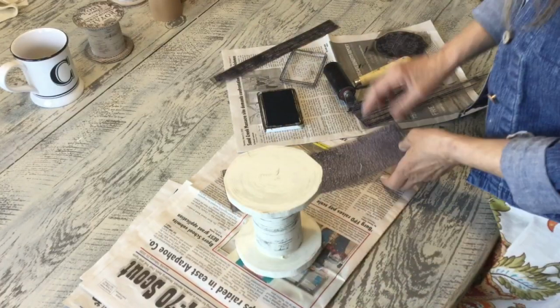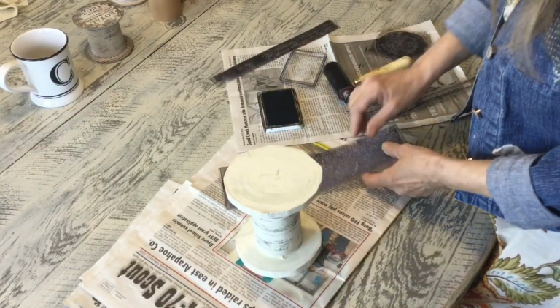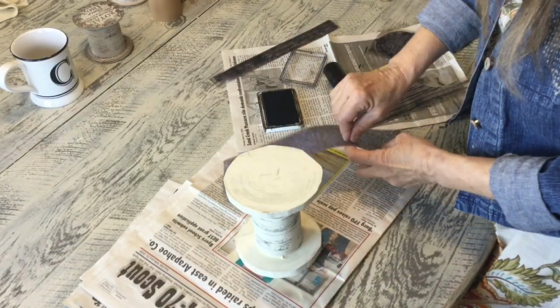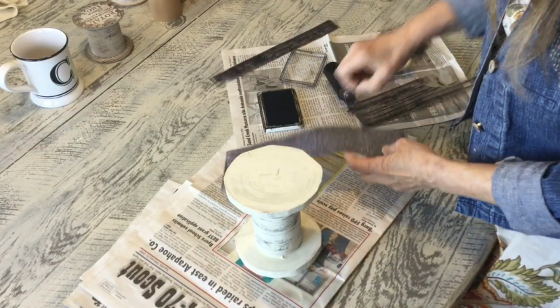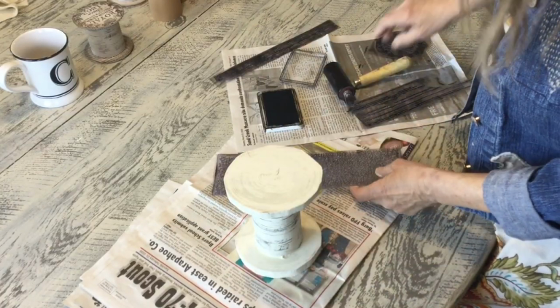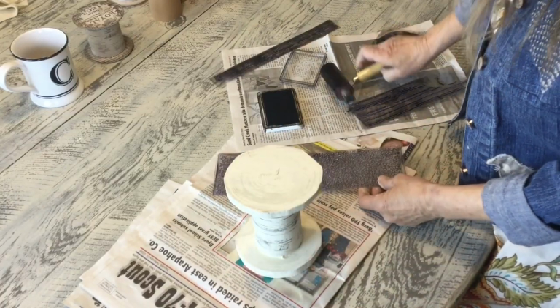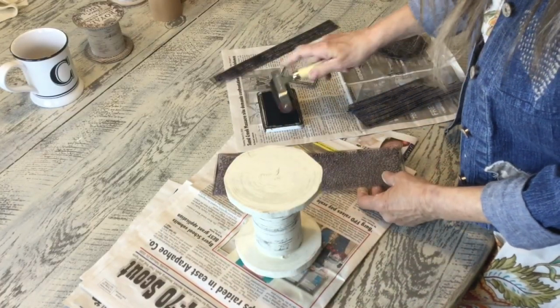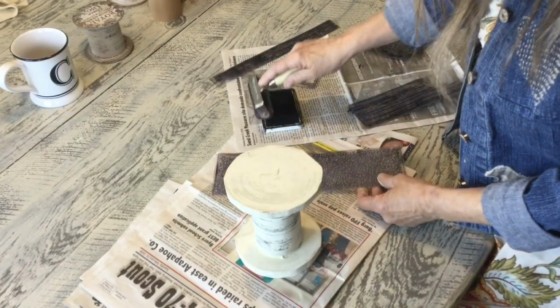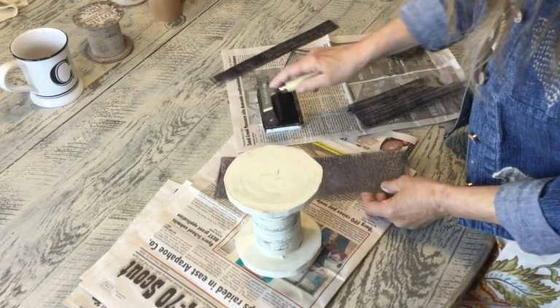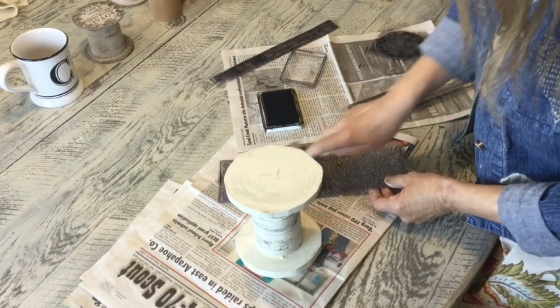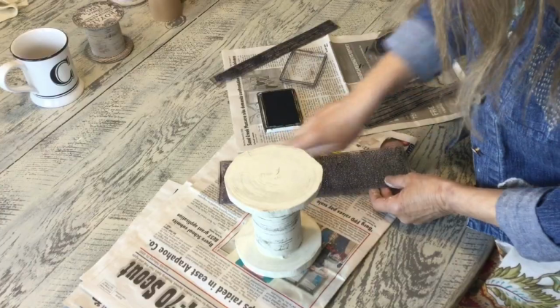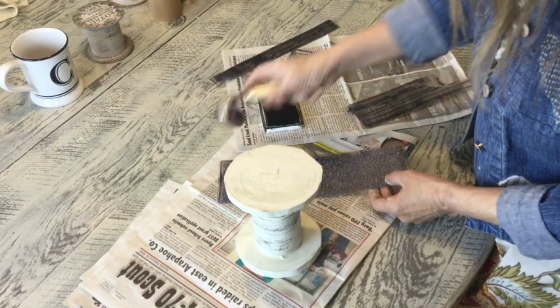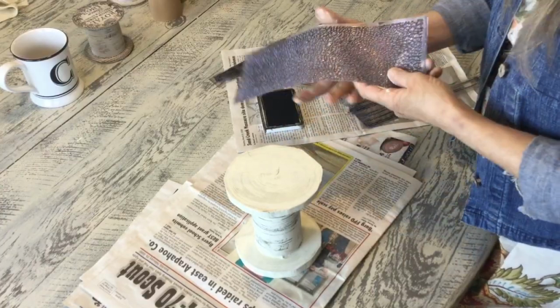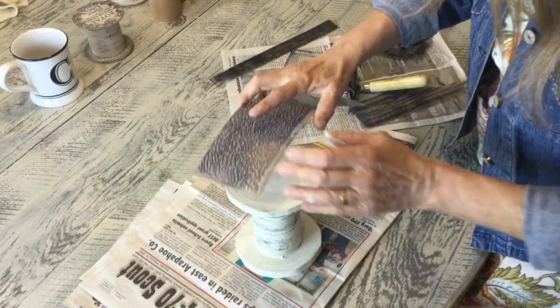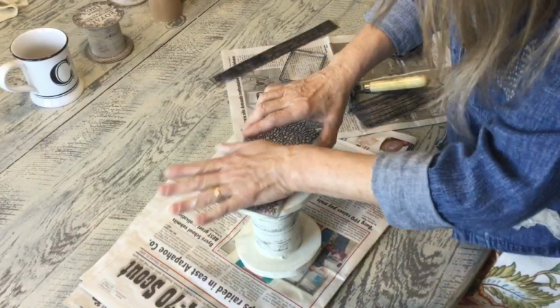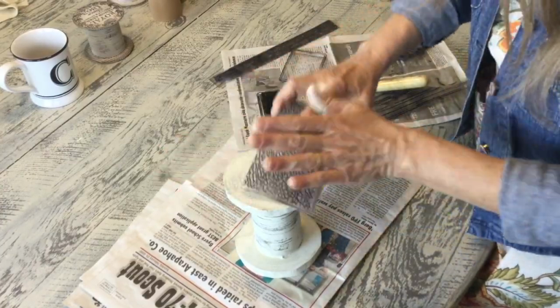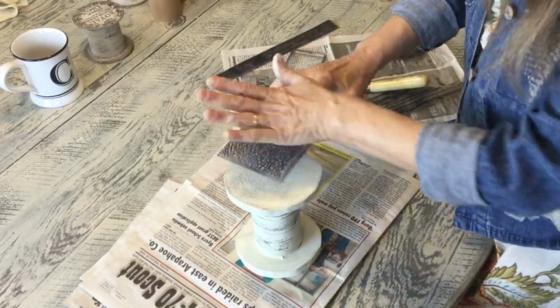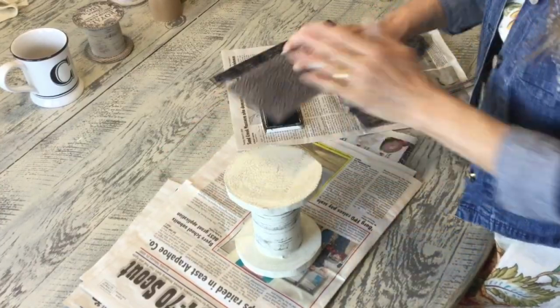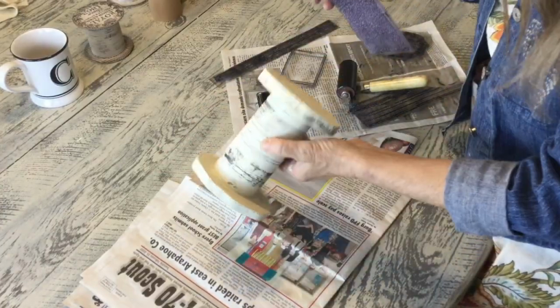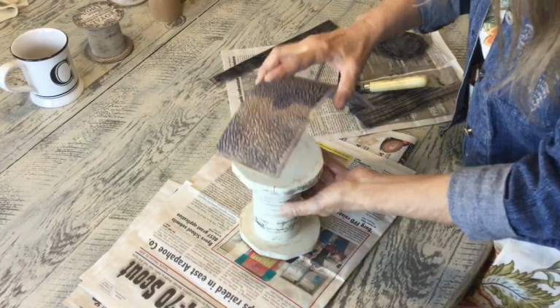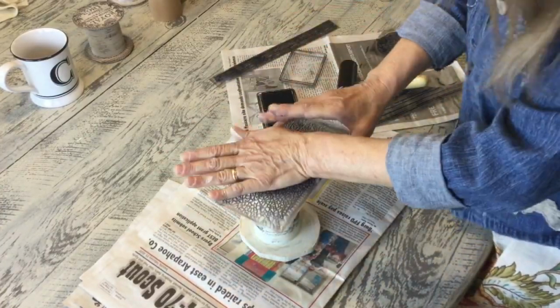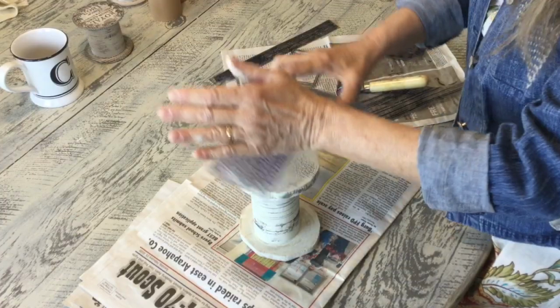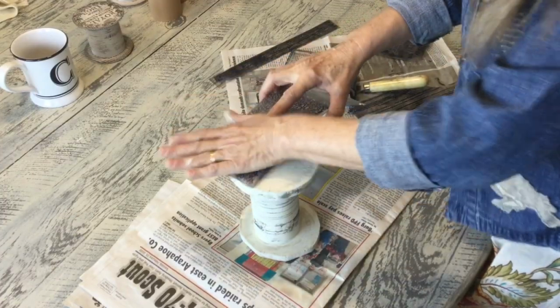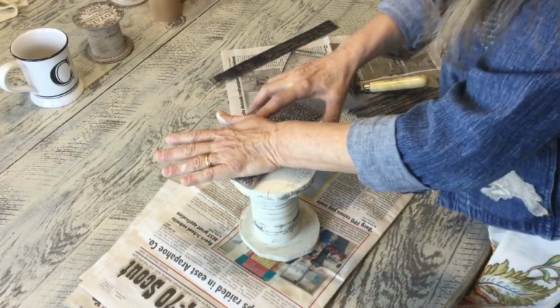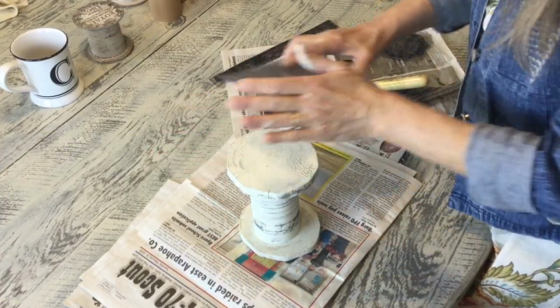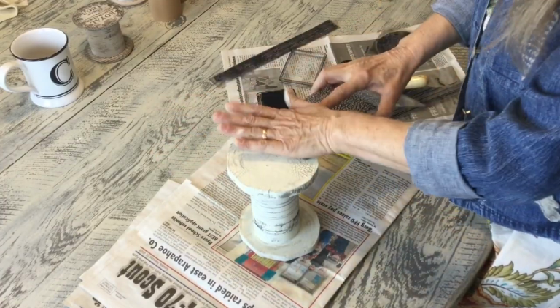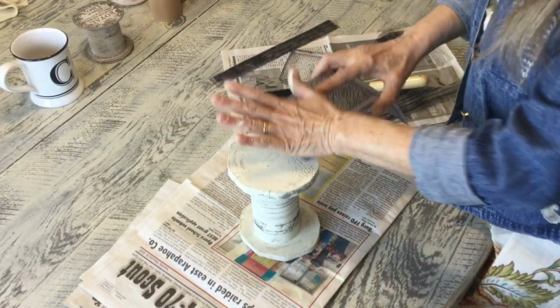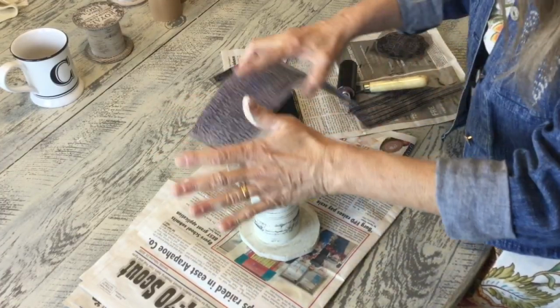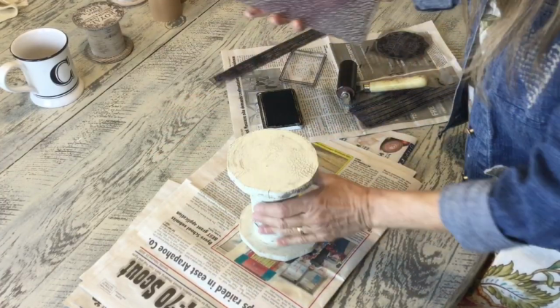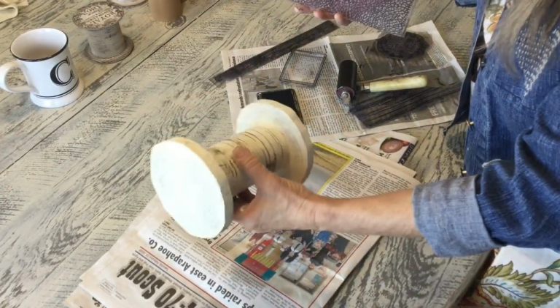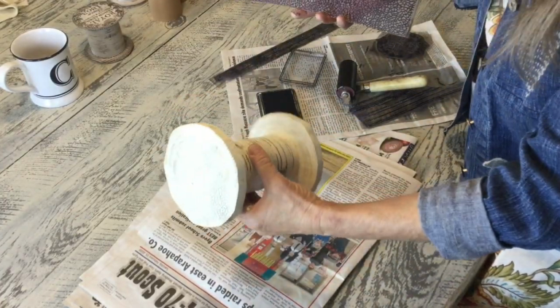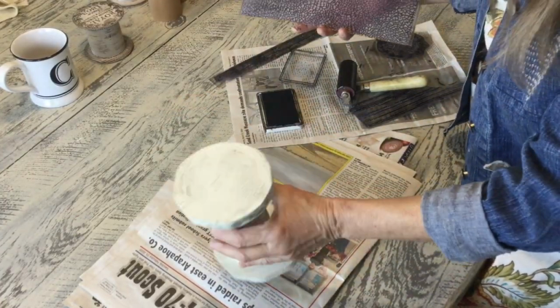Then I'm going to use a little crackle on the top and the bottom of the spool. You can see how easy this is — just a little bit here and there, all the way around.